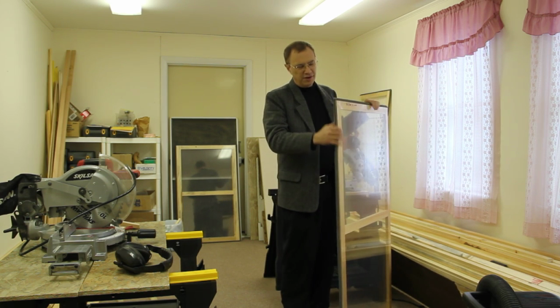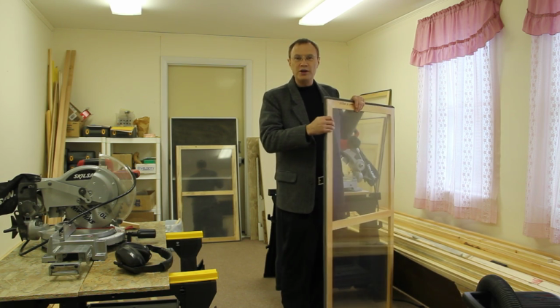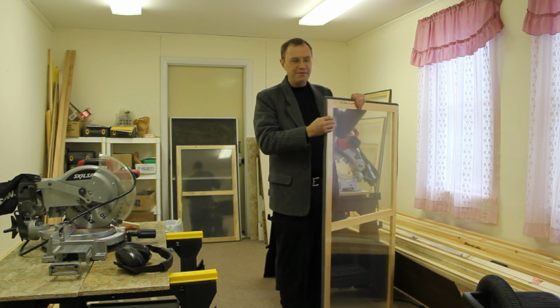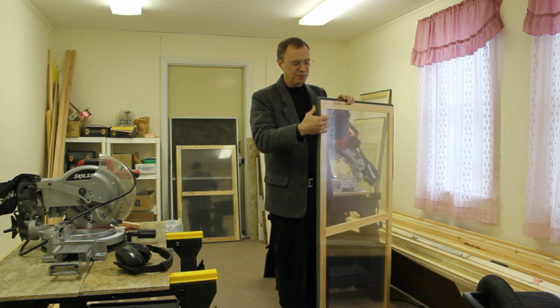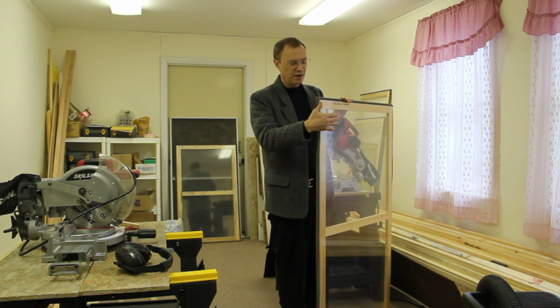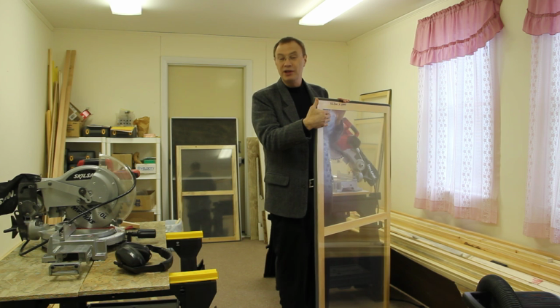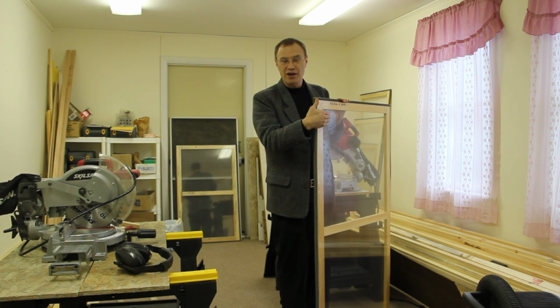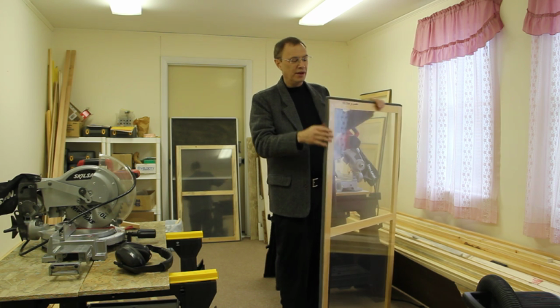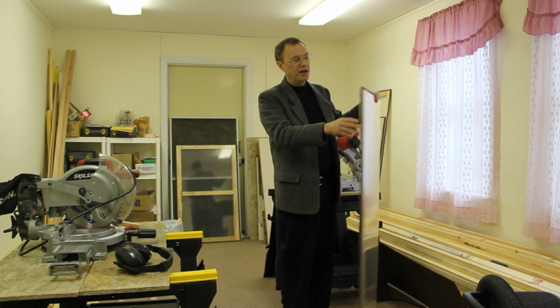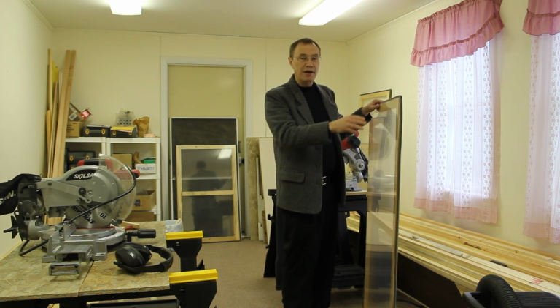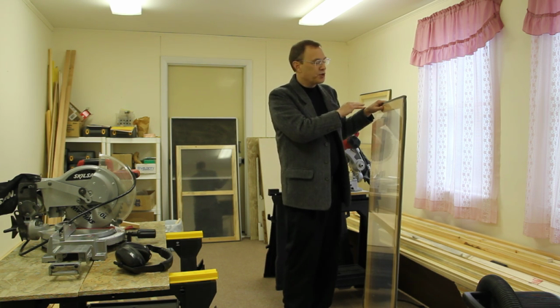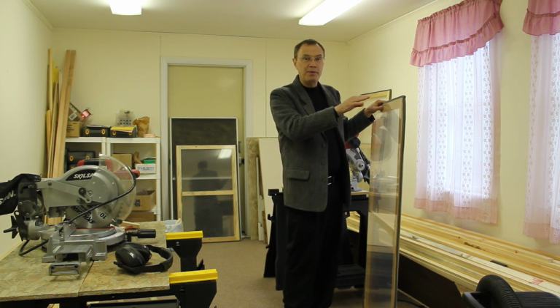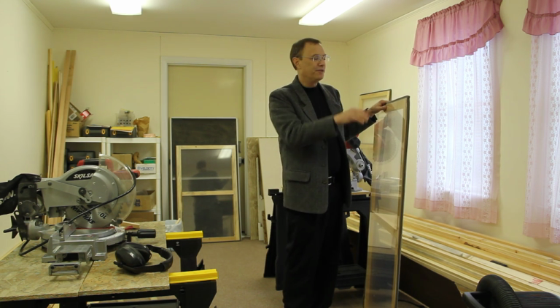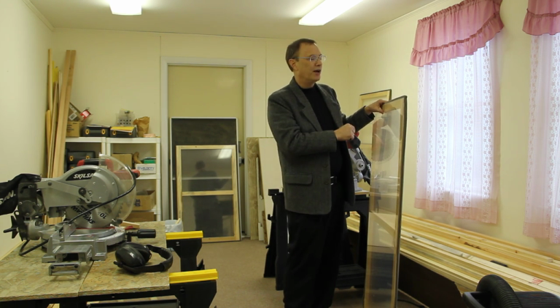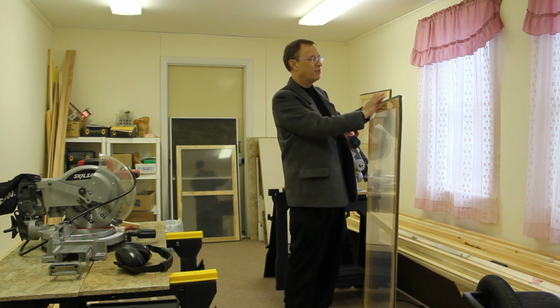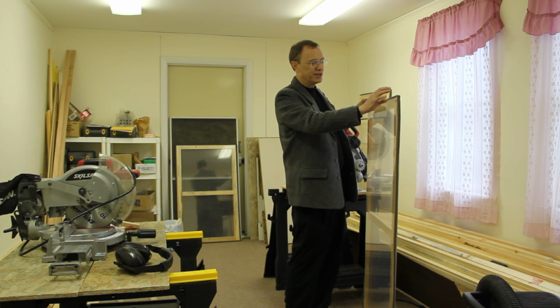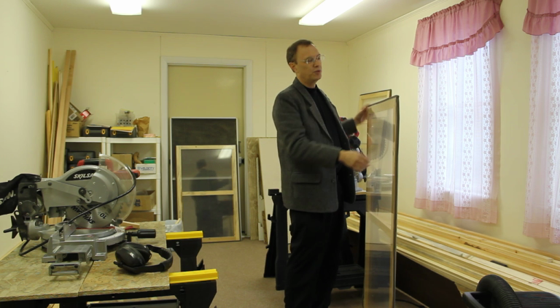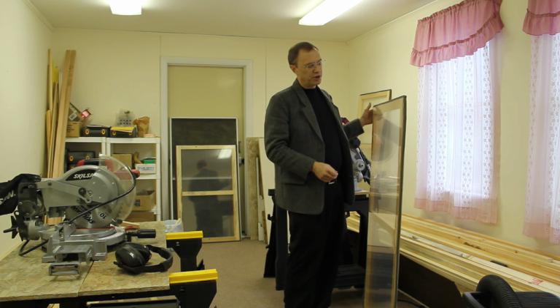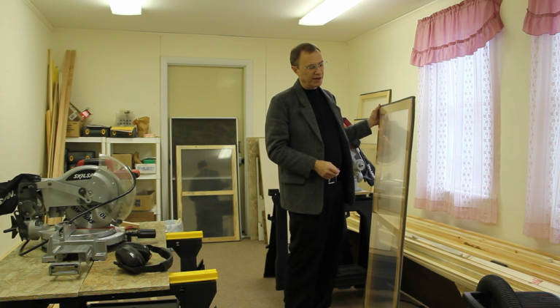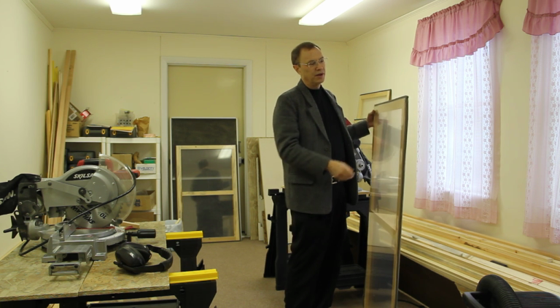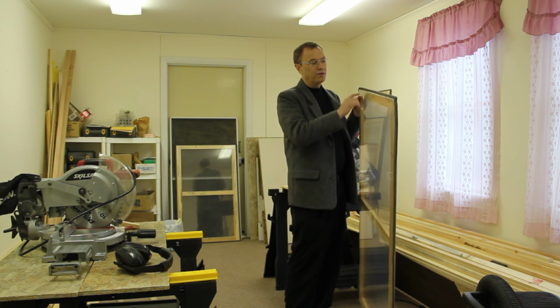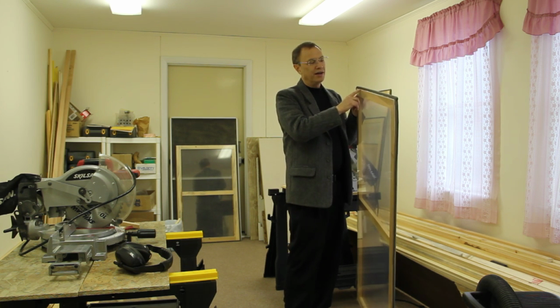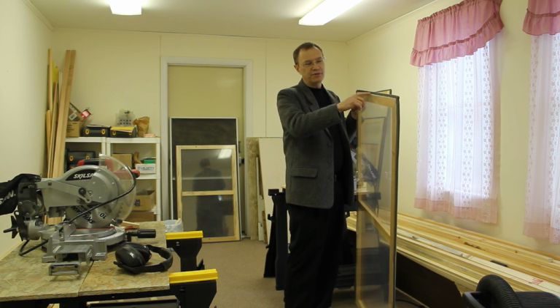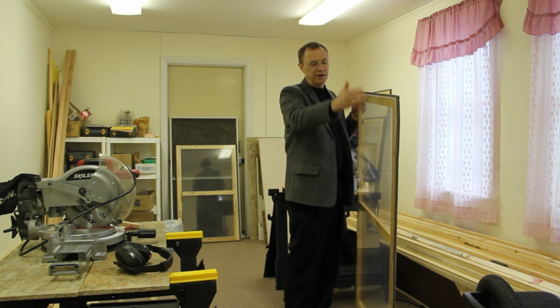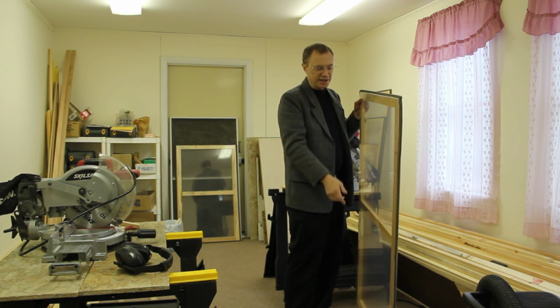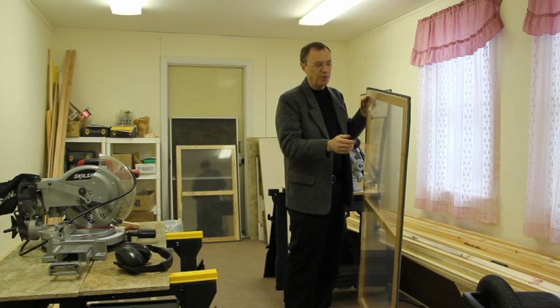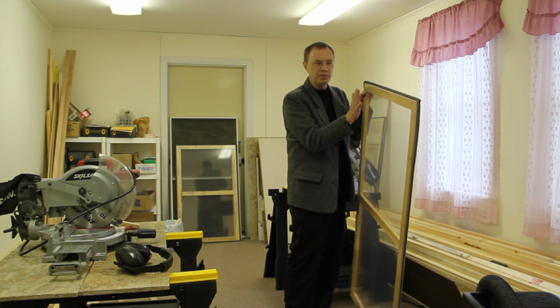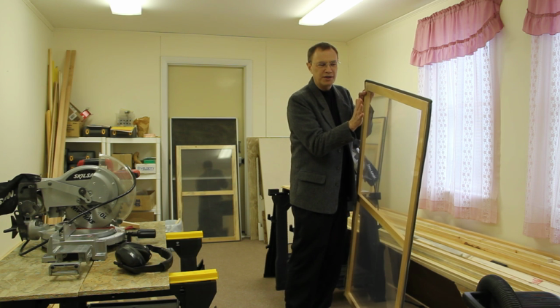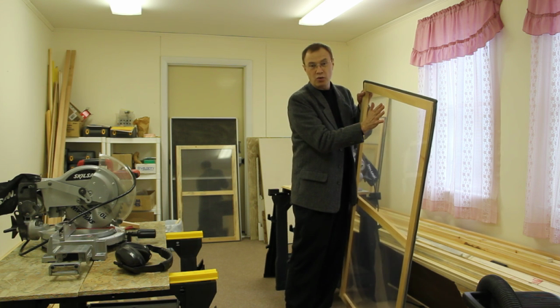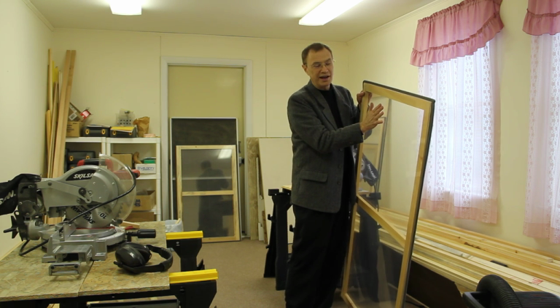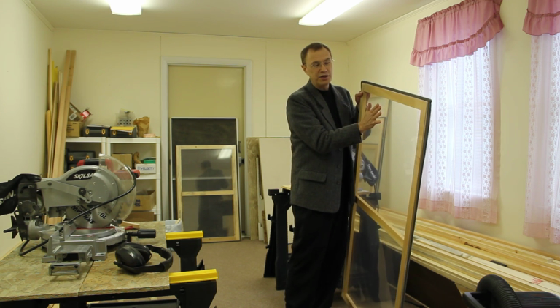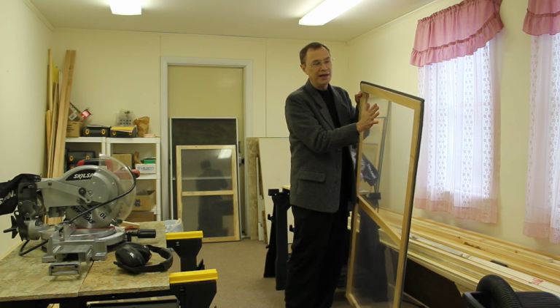These windows have double glazing on them. We take 1x4s, we rip them in half lengthwise — they become the stock that we use for constructing them. We've got a layer of double stick tape around them to secure one side of heat shrink plastic.